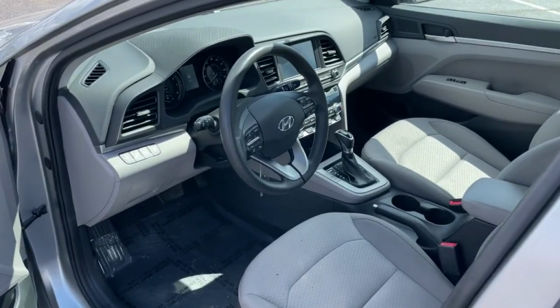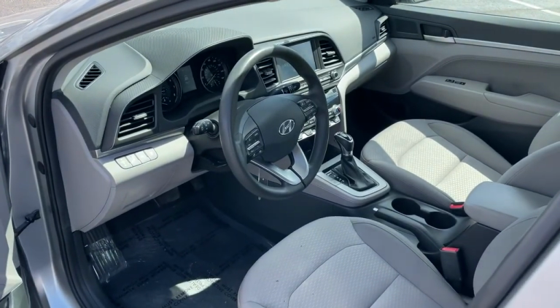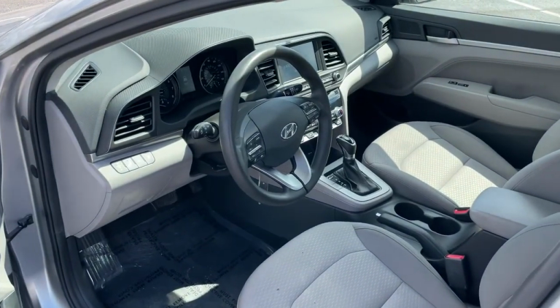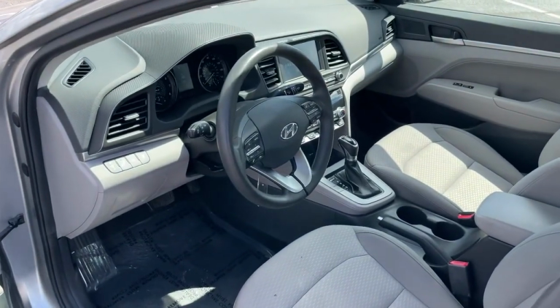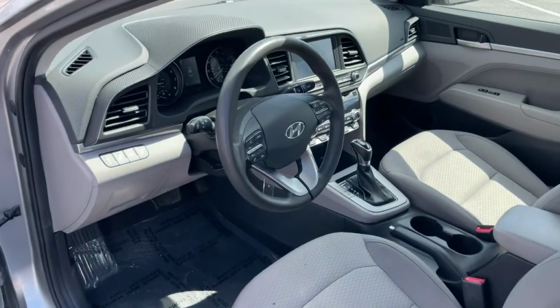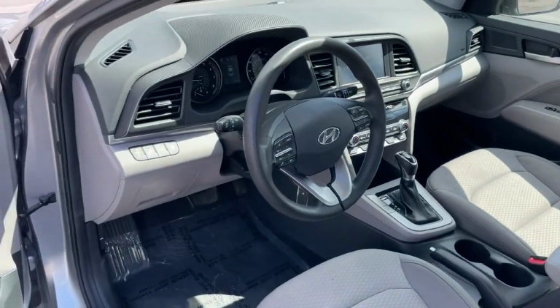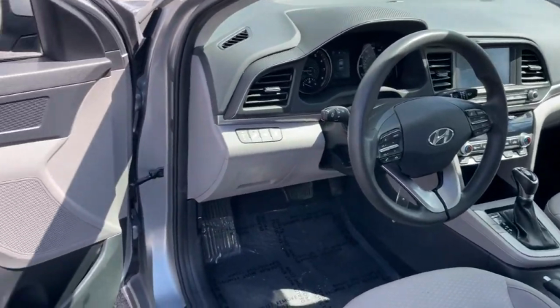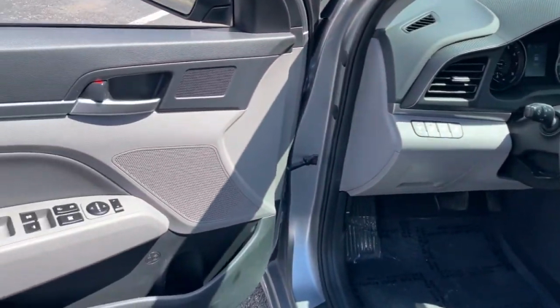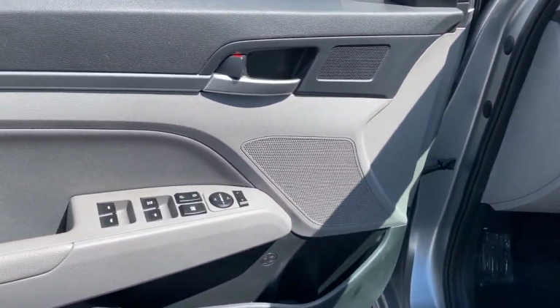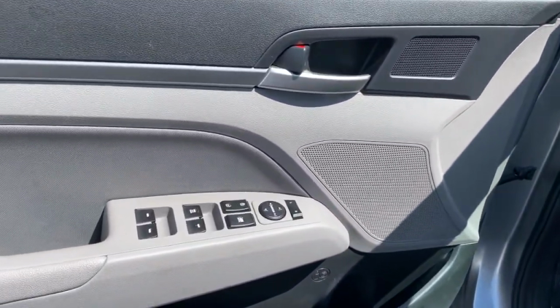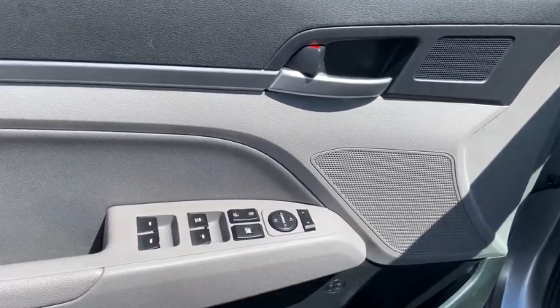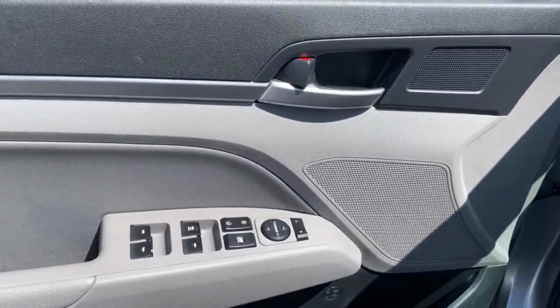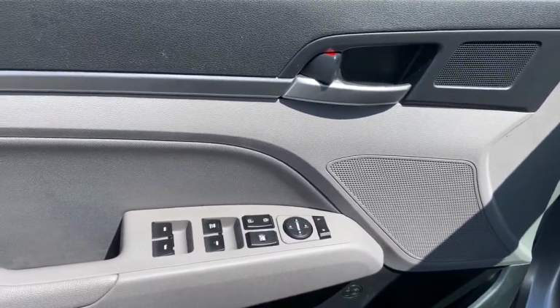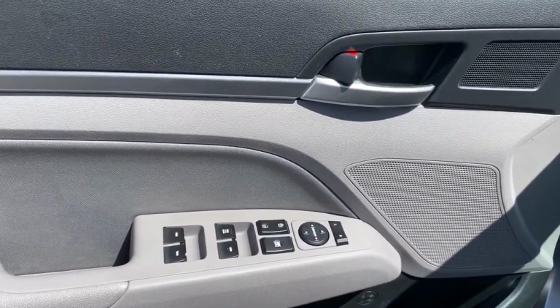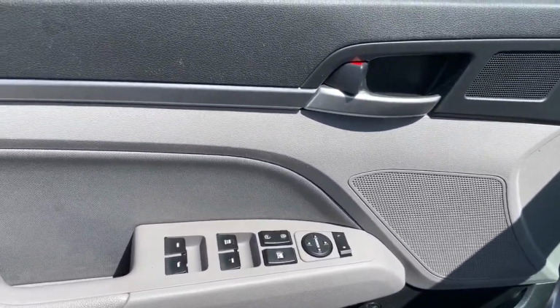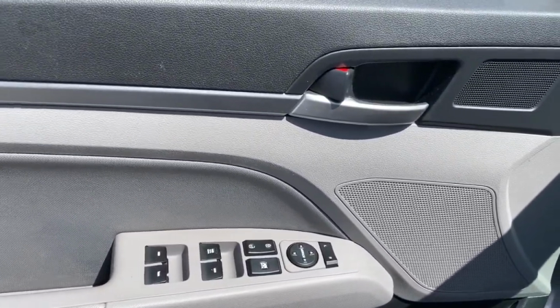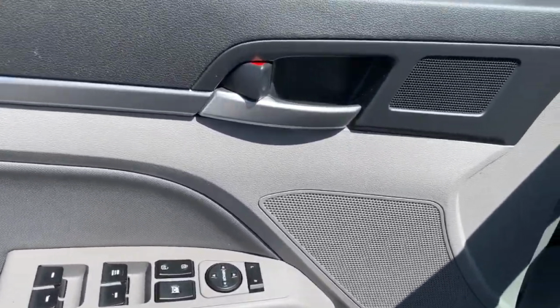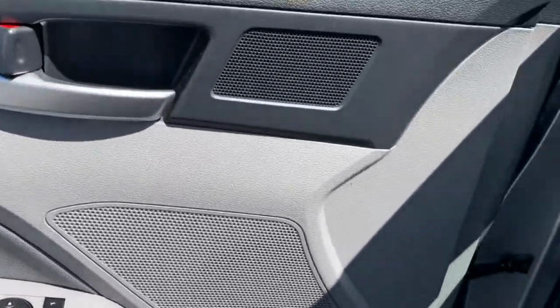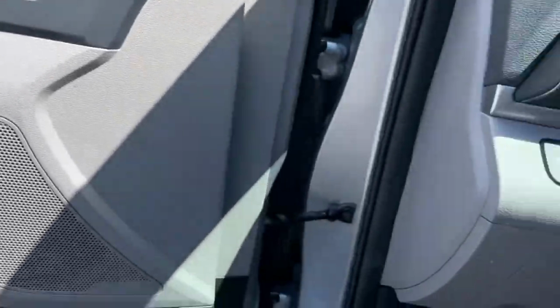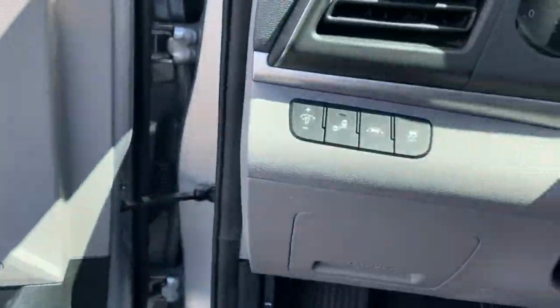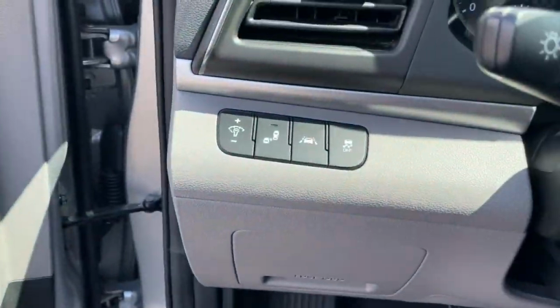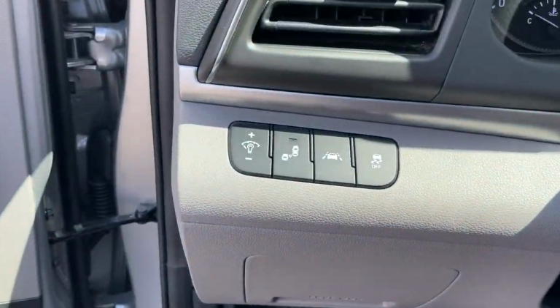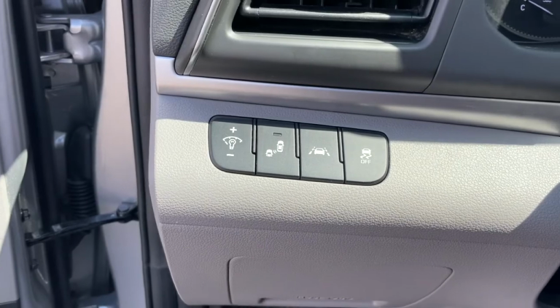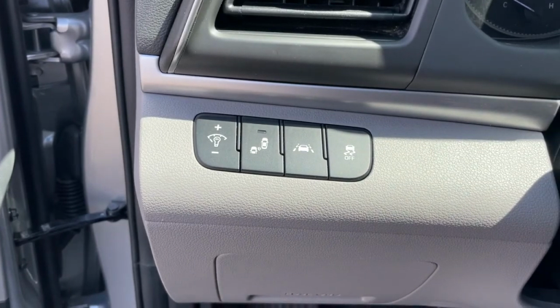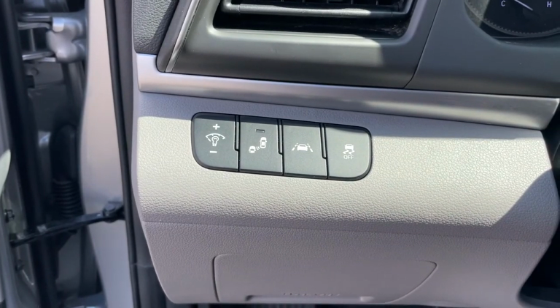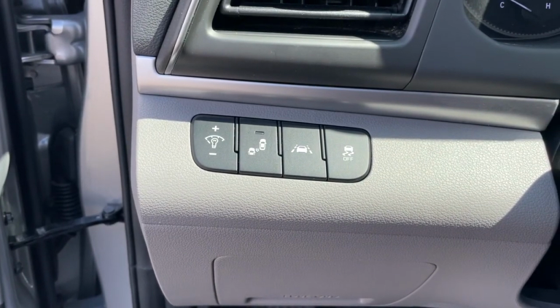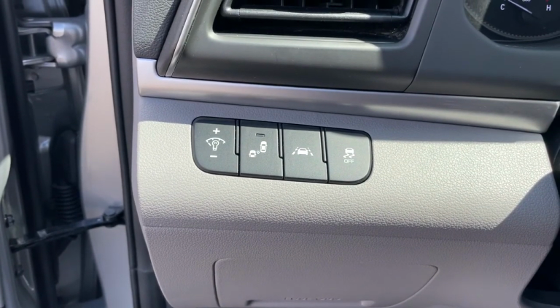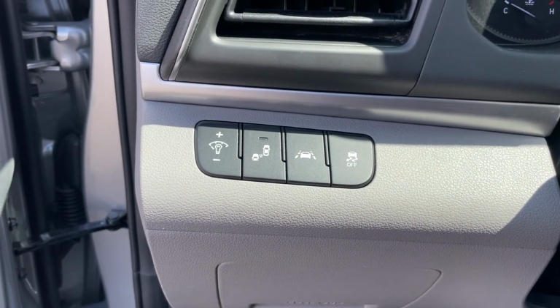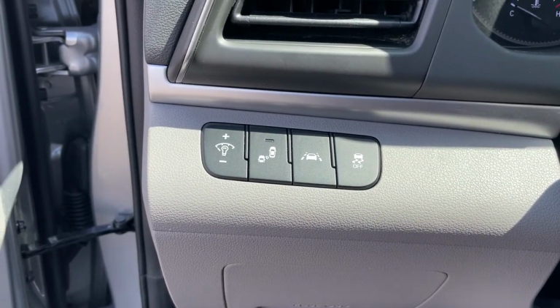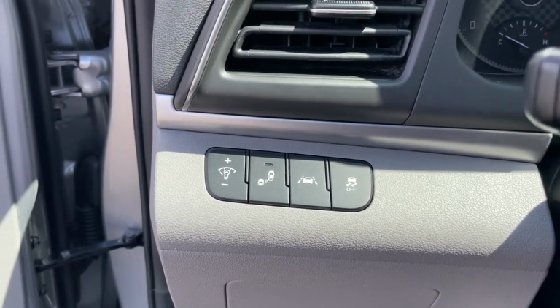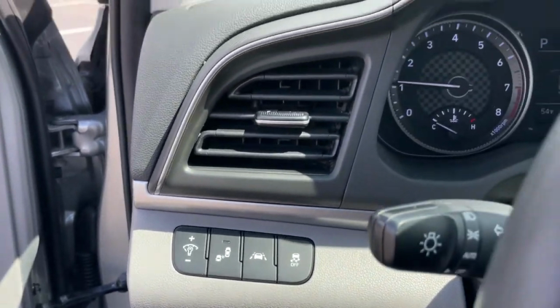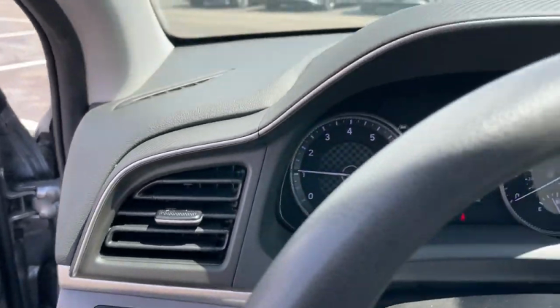The following are some of this vehicle's highlighted options: Bluetooth, electronic stability control, trip computer, power windows, bucket seats, four-wheel disc brakes, and power steering.